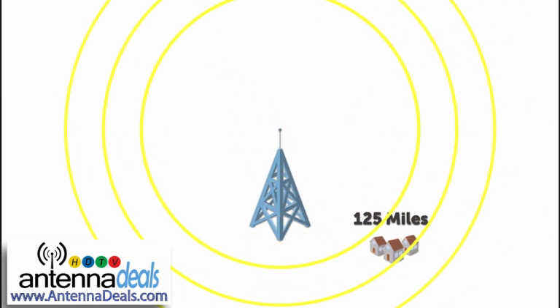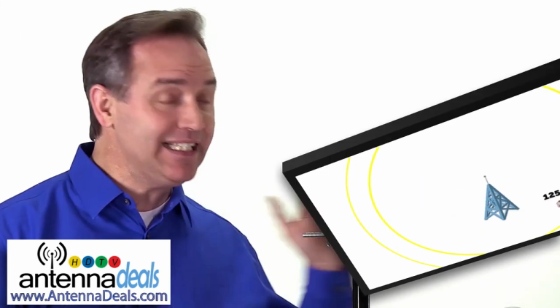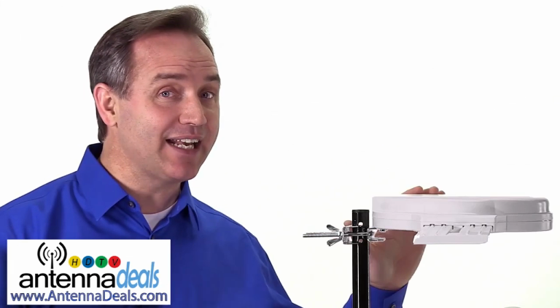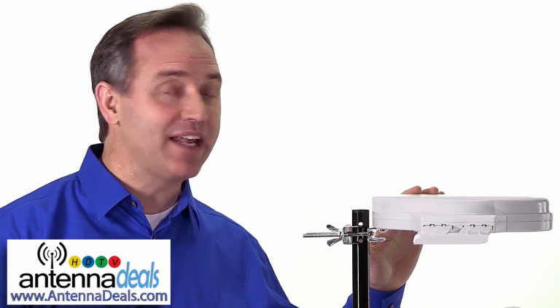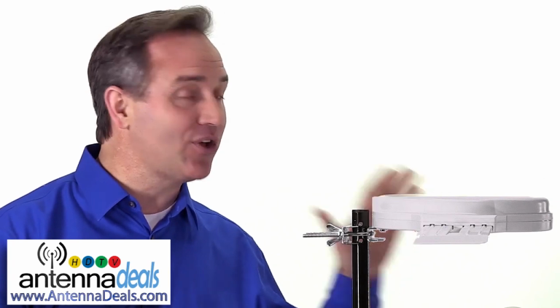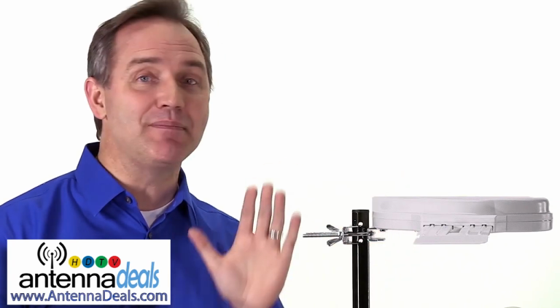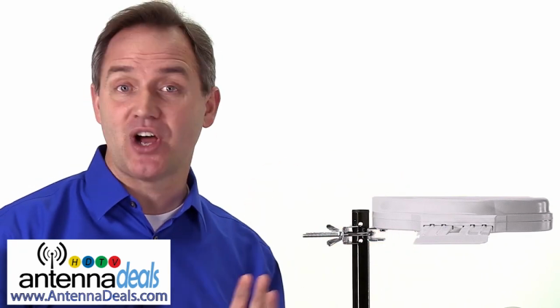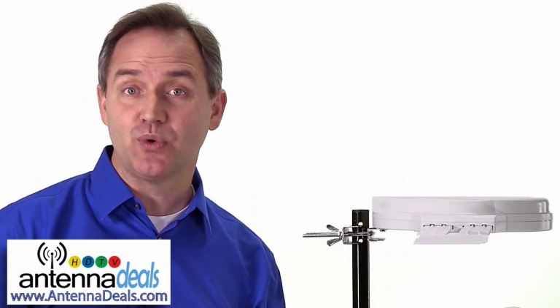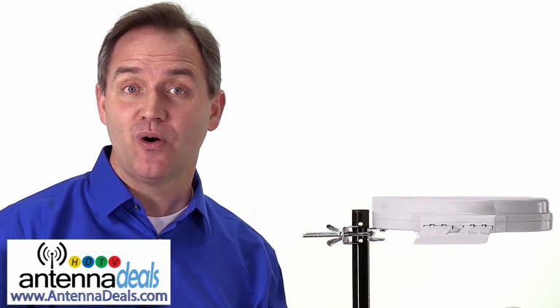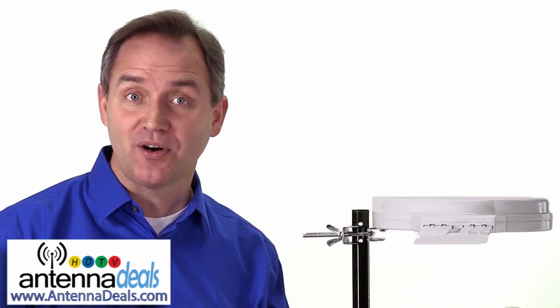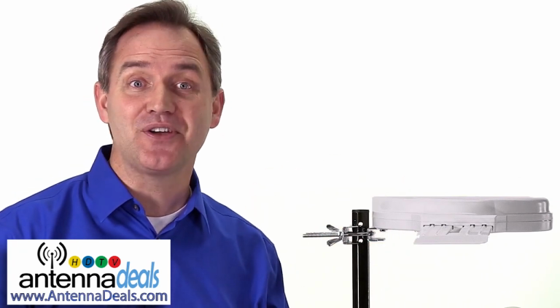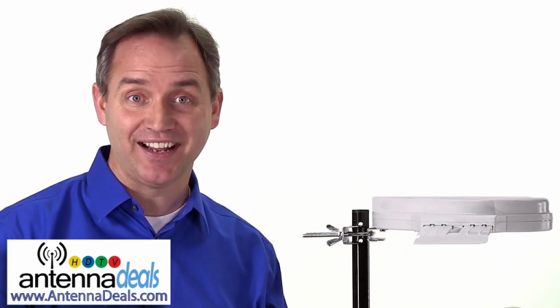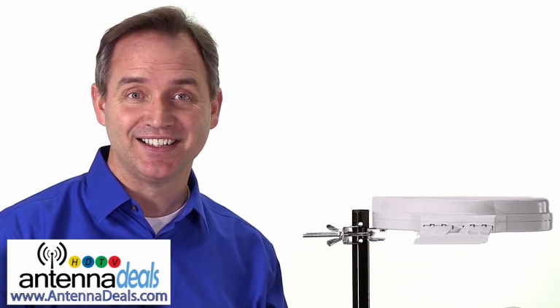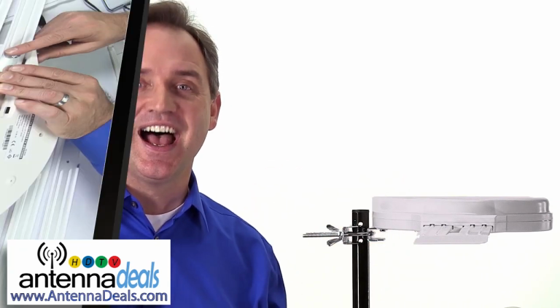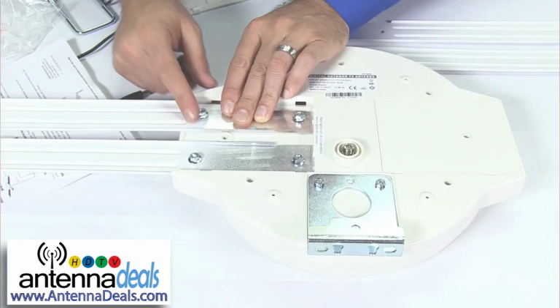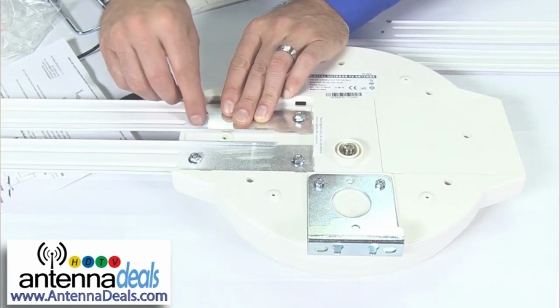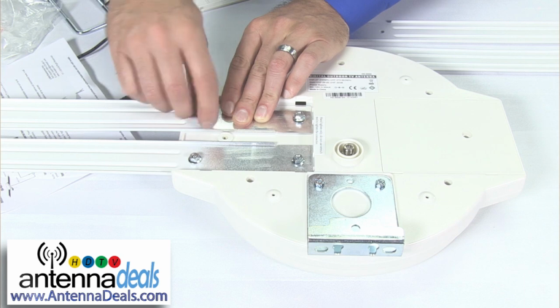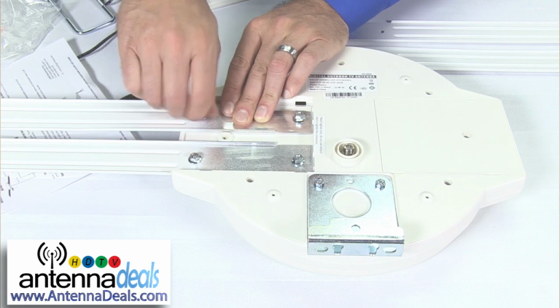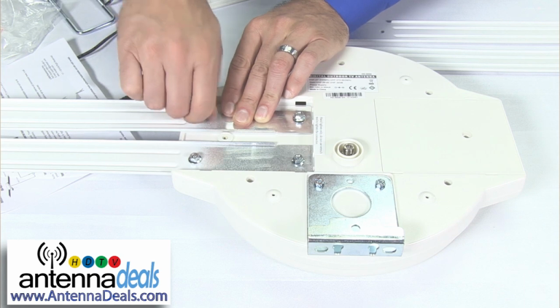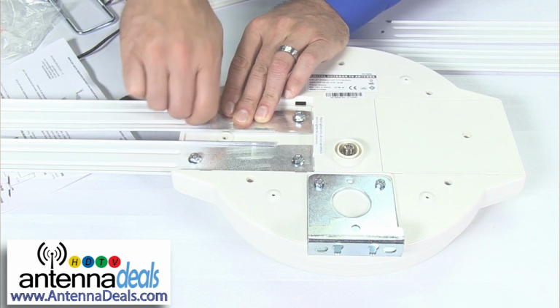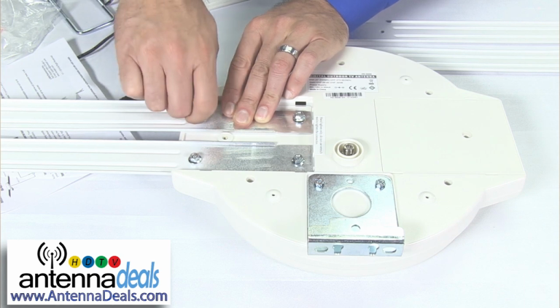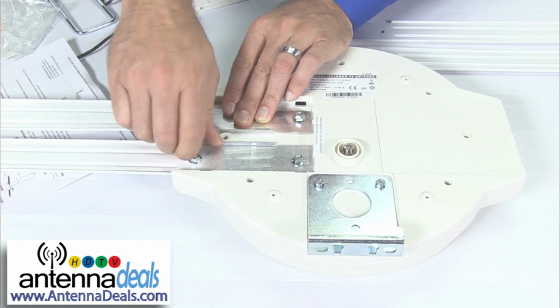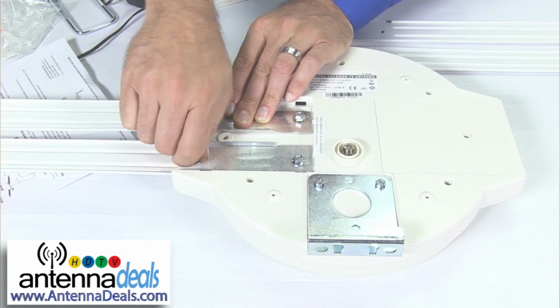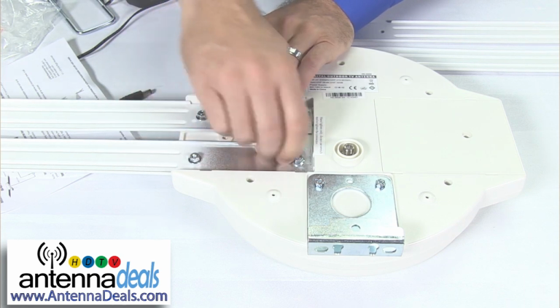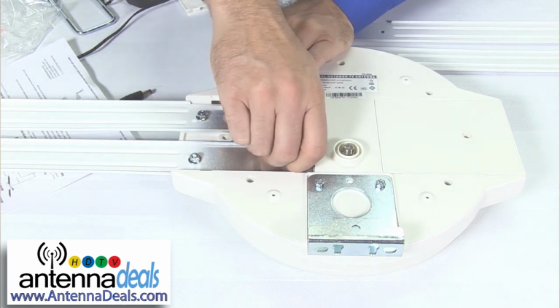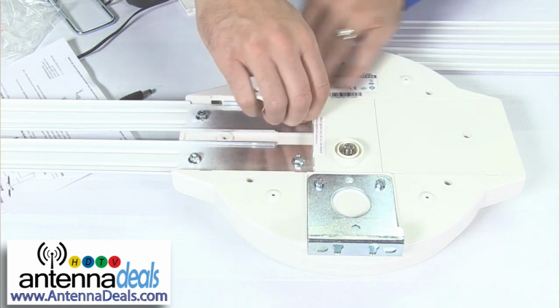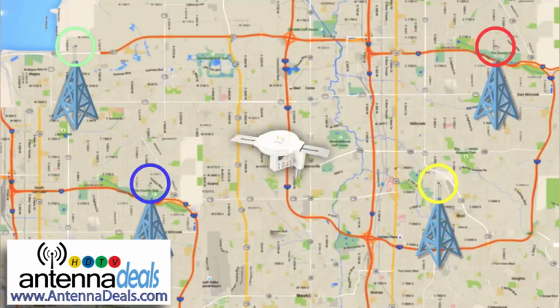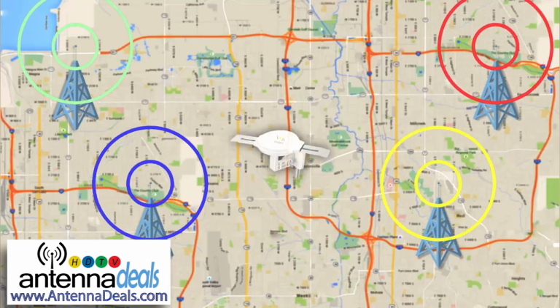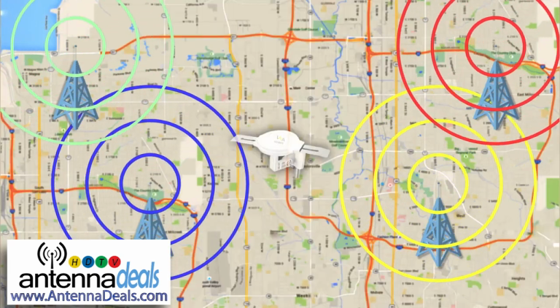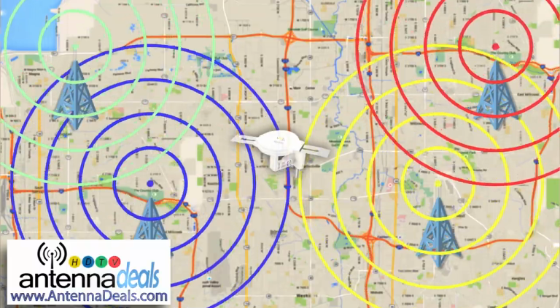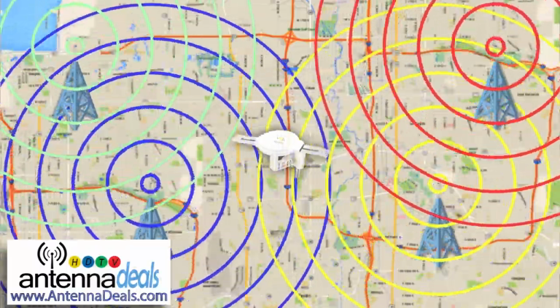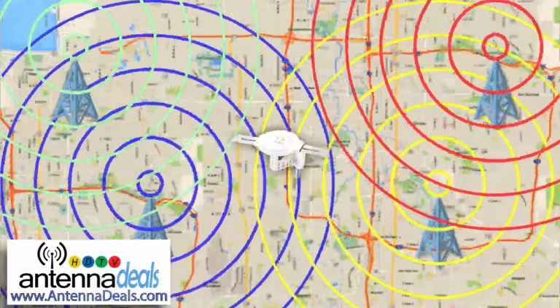It's easy to set up and installs in minutes on your roof or in your attic. Attach the two wings with four screws each and clamp it to your pole. This antenna is omnidirectional,